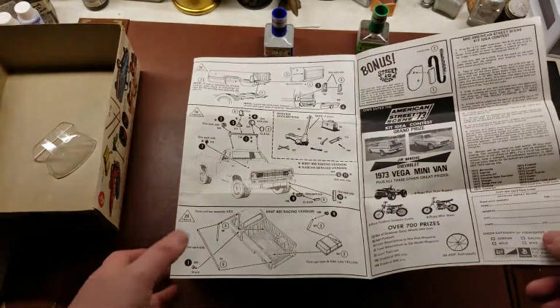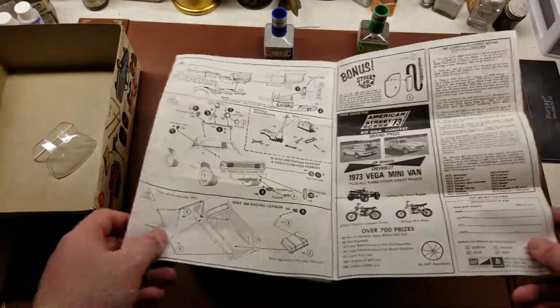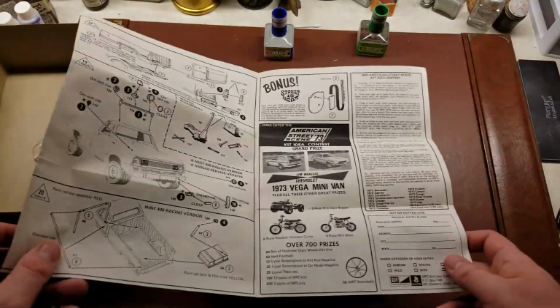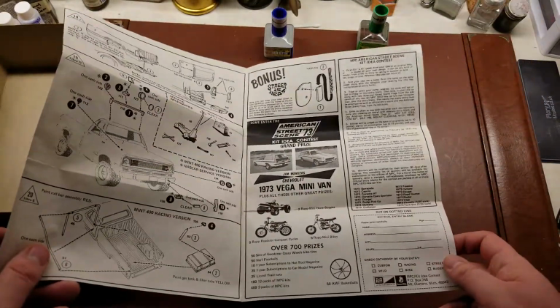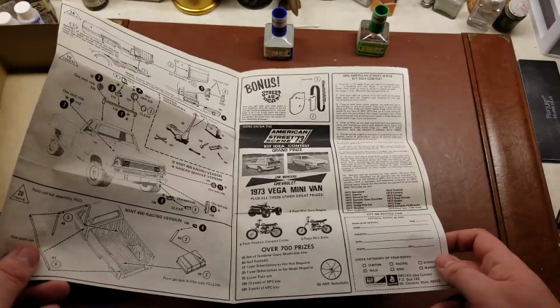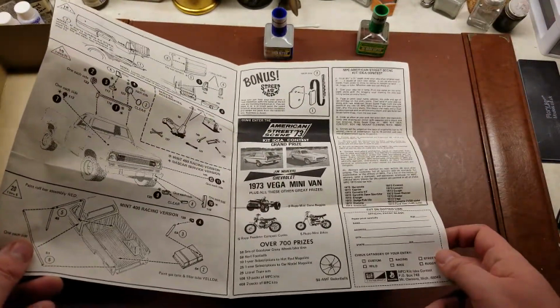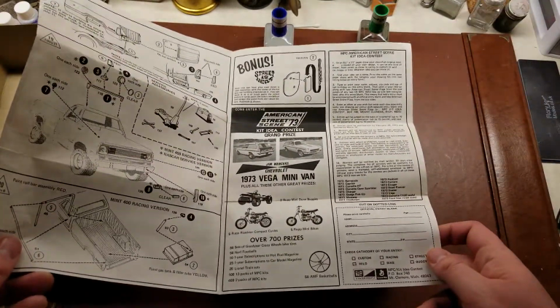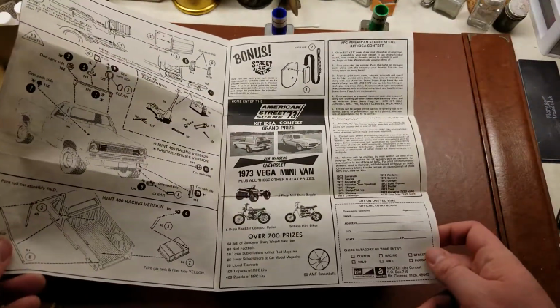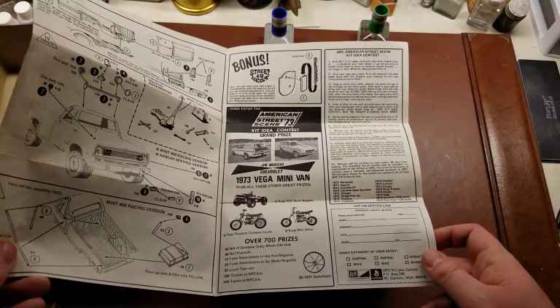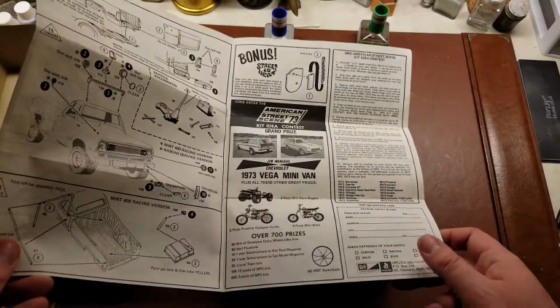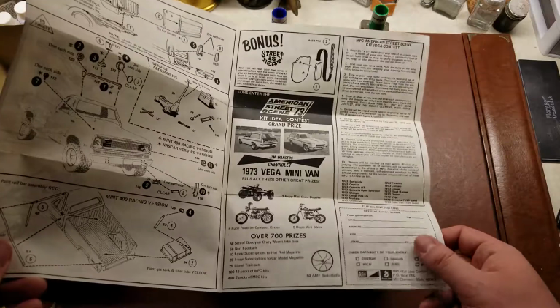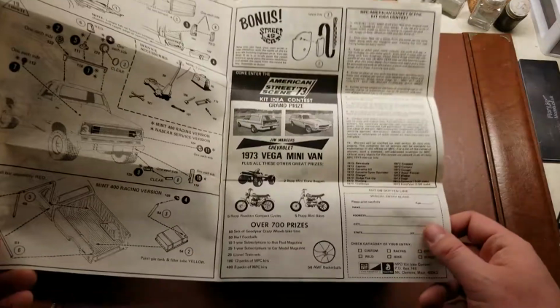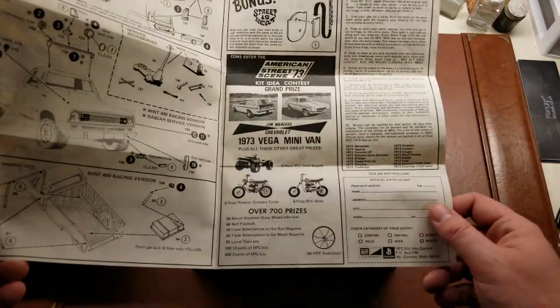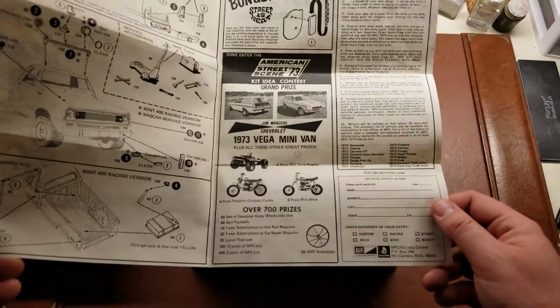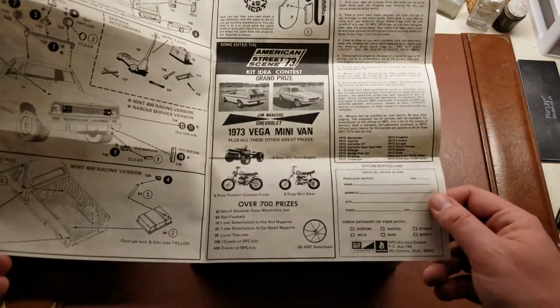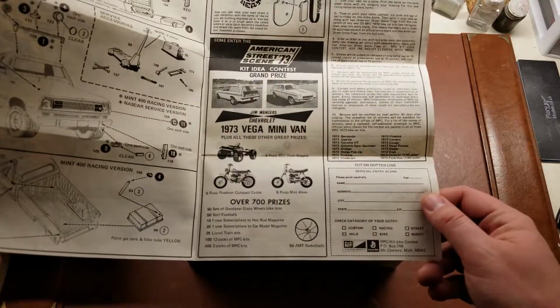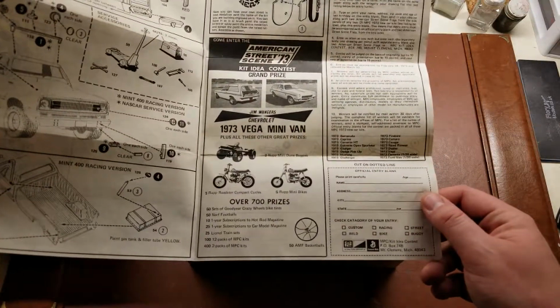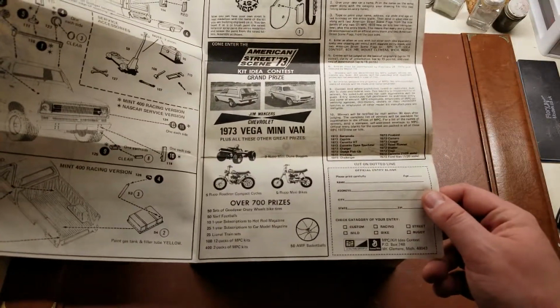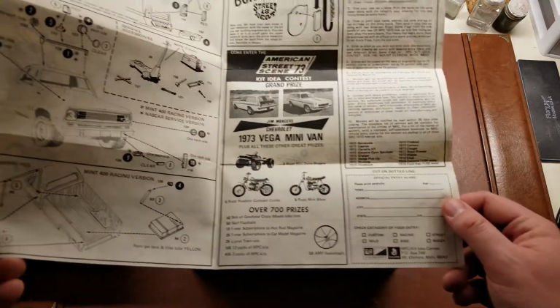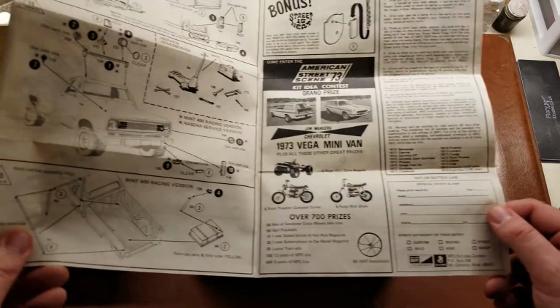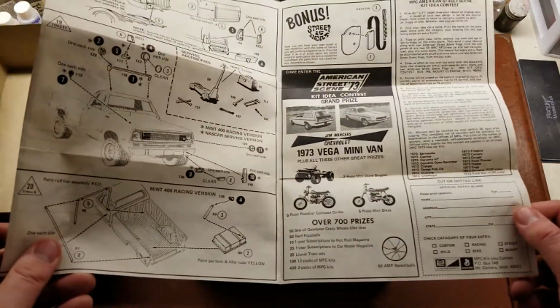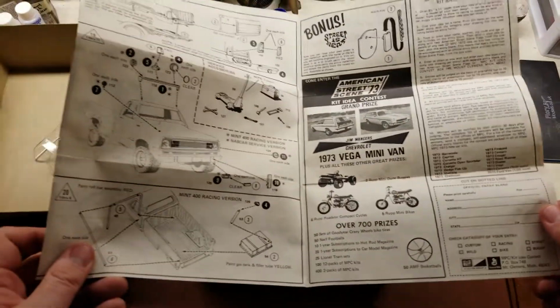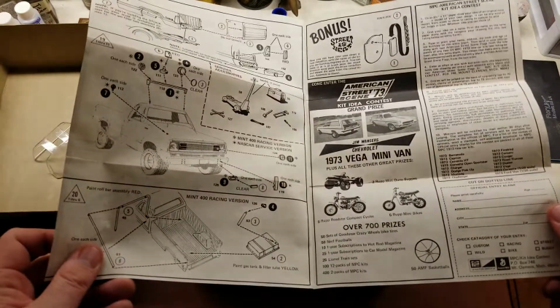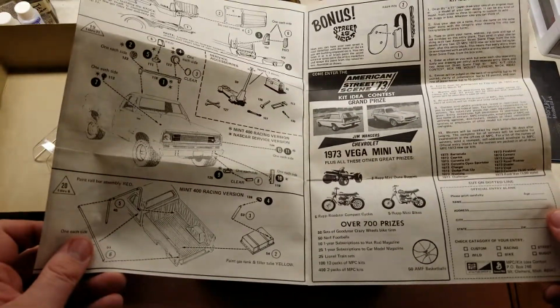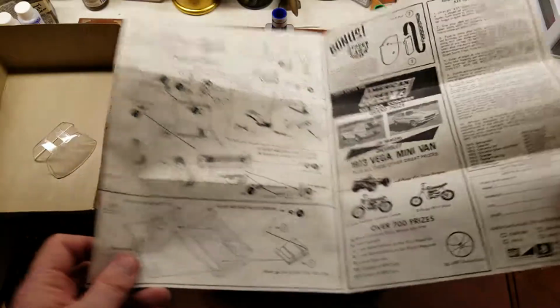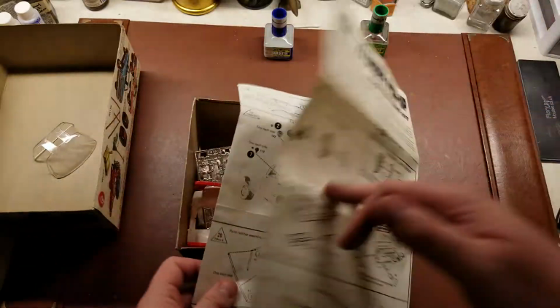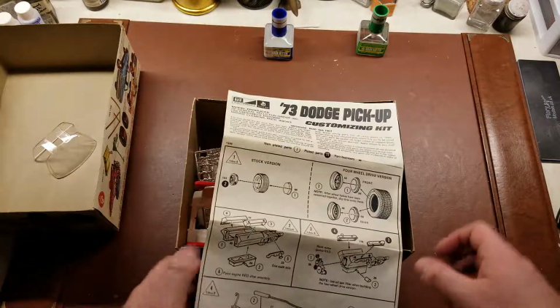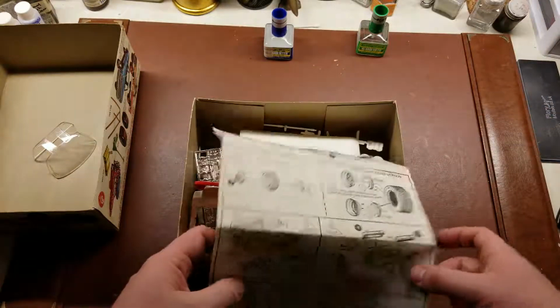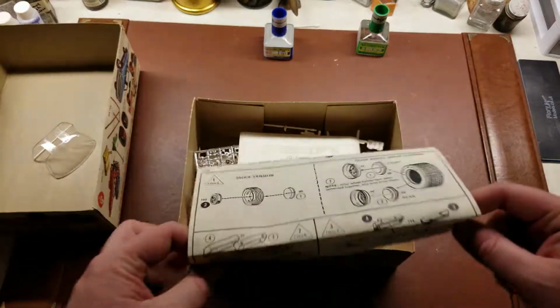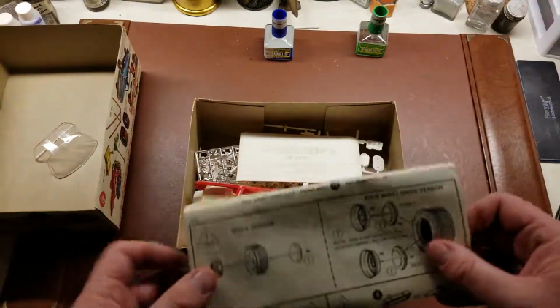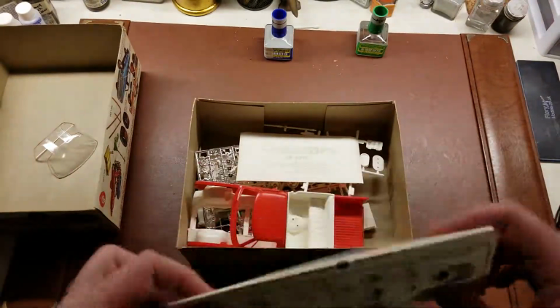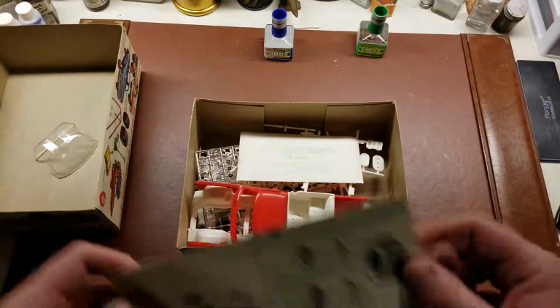And then some promo and advertisement stuff from MPC and General Mills. So kind of a neat look at this old kit. Let's dive in.